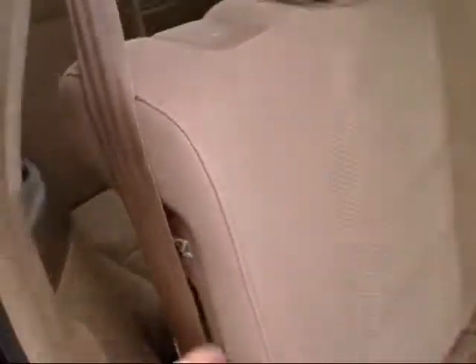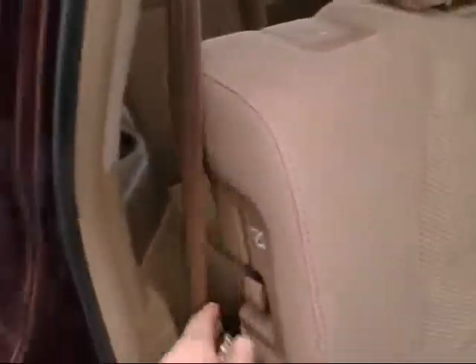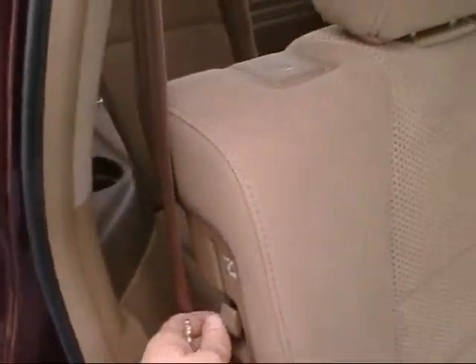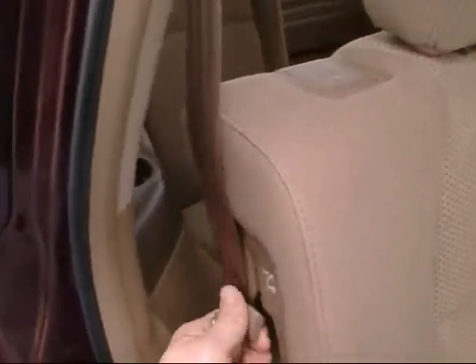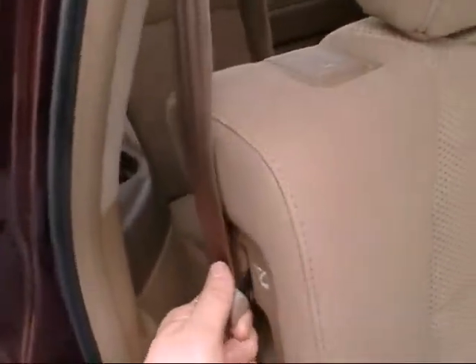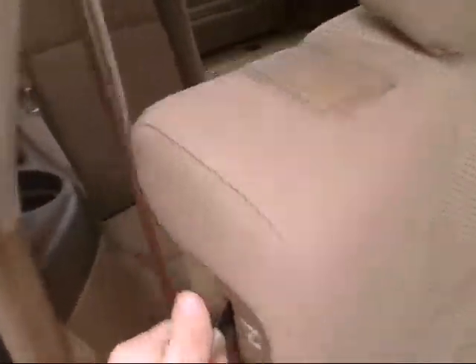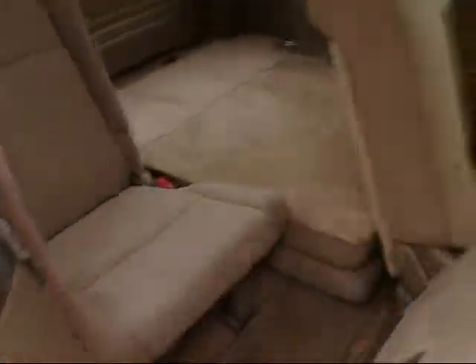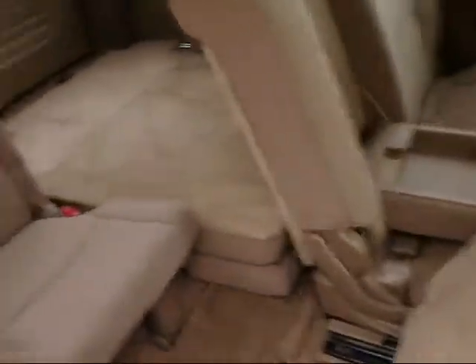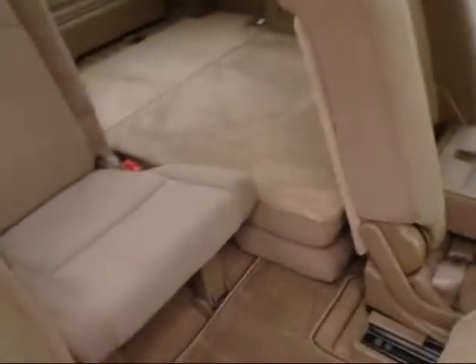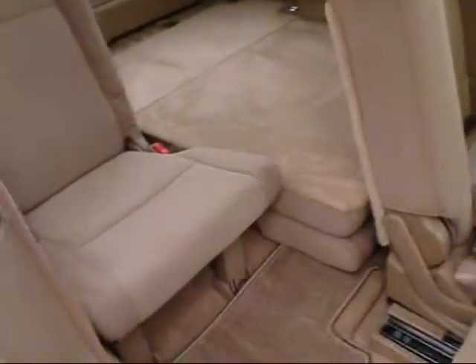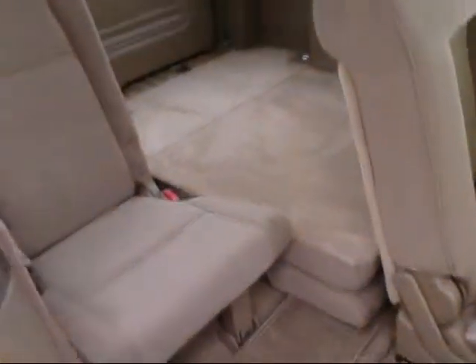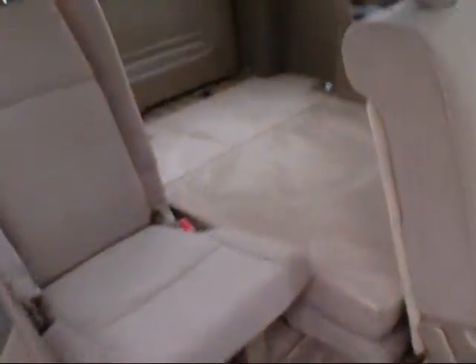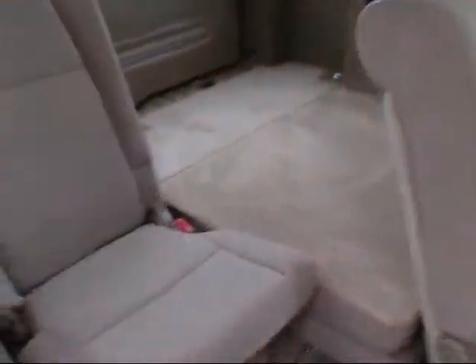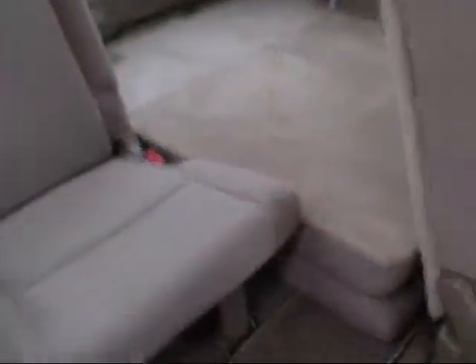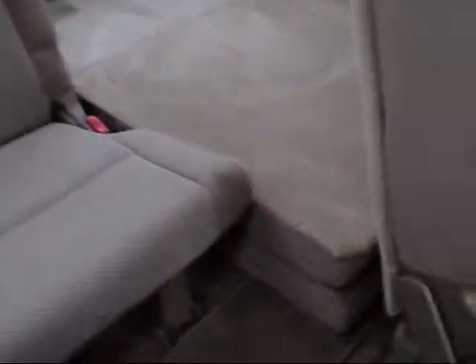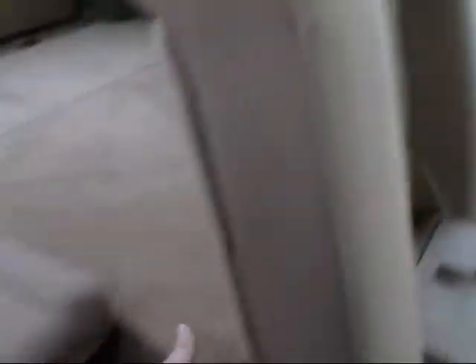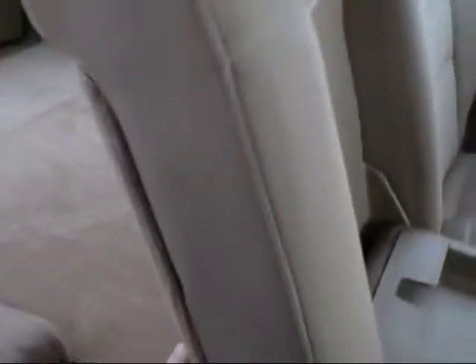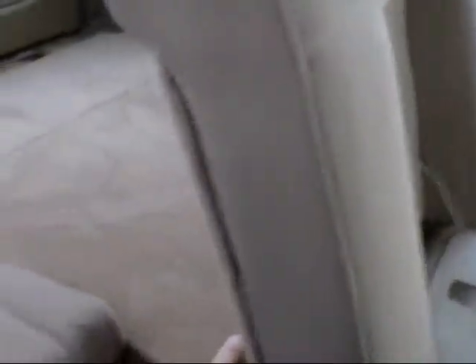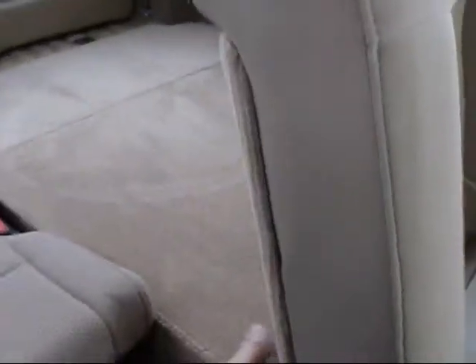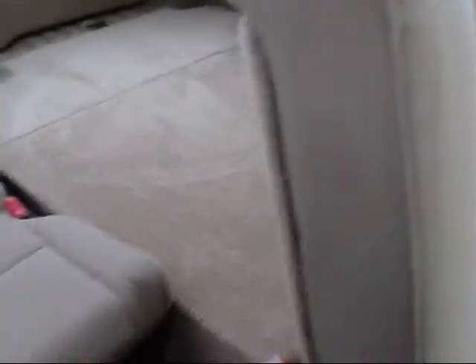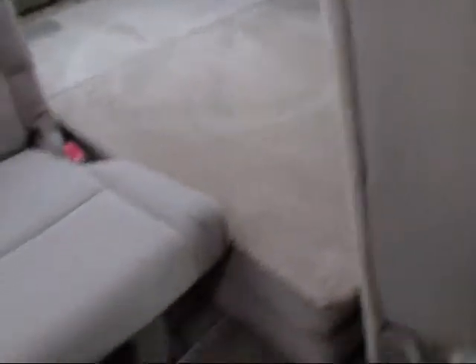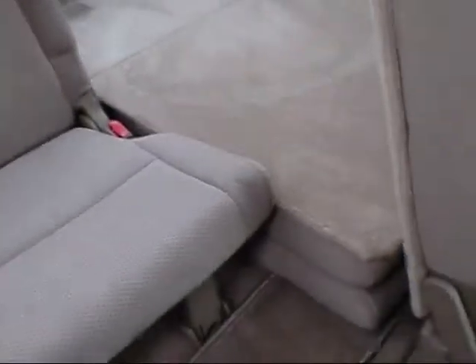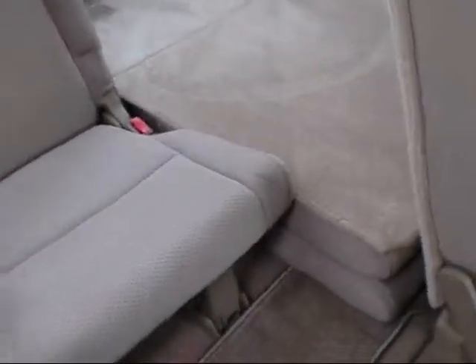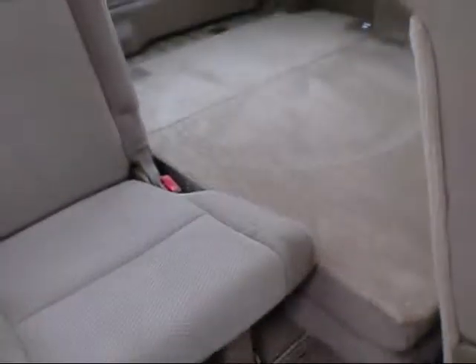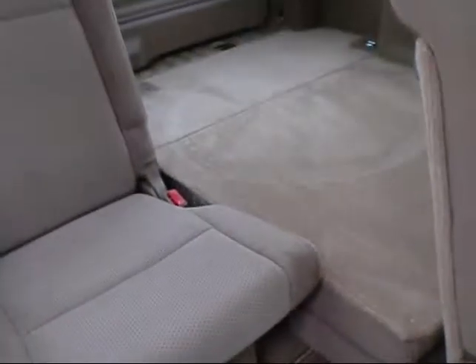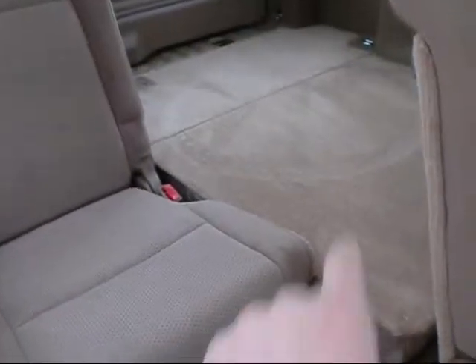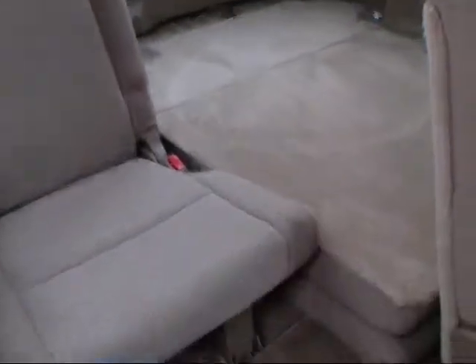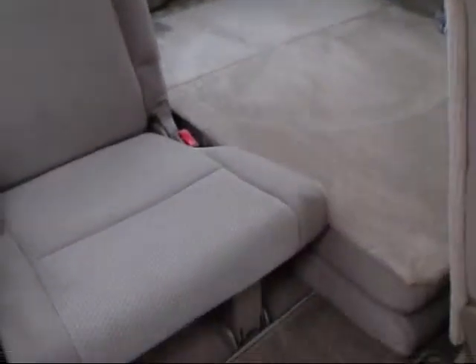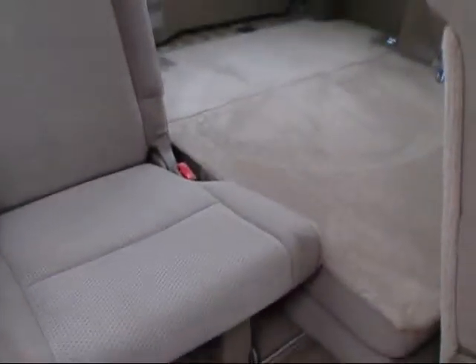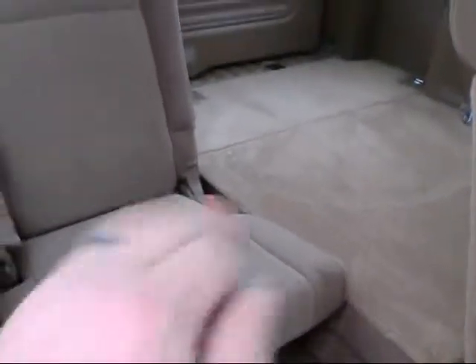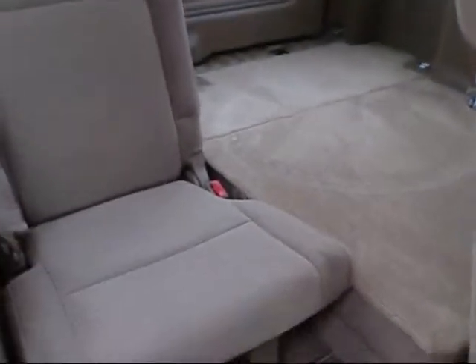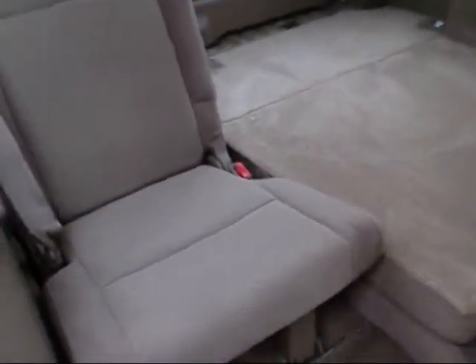To get into the back you just pull that lever, it slides forward, and you've got 3 seats in the back as well. That seat's folded down obviously, but there are 3 seat belts there.